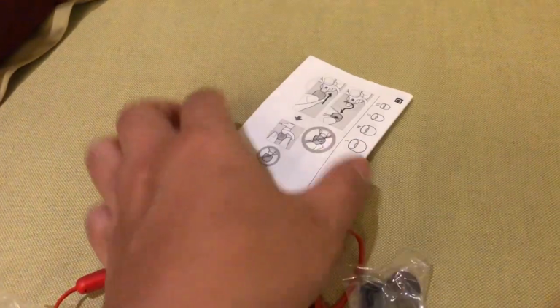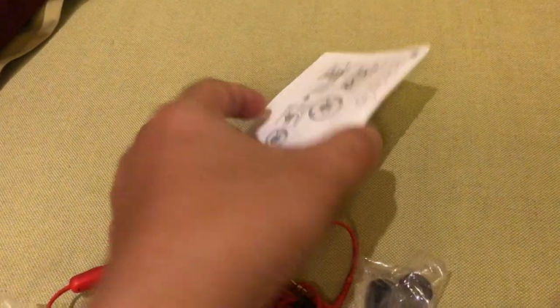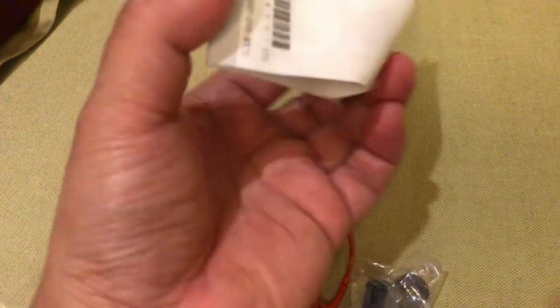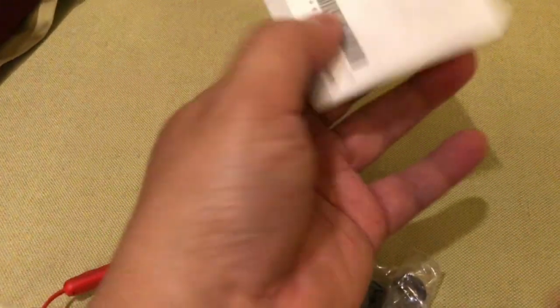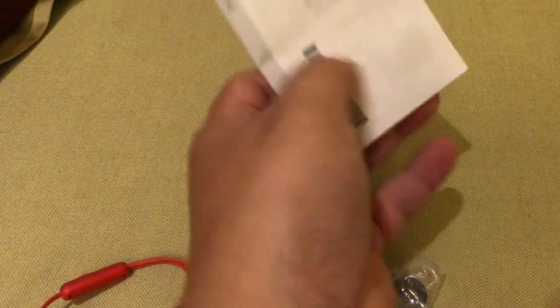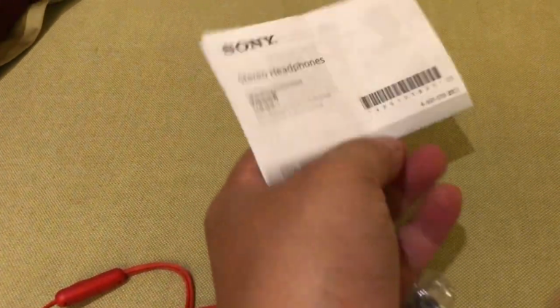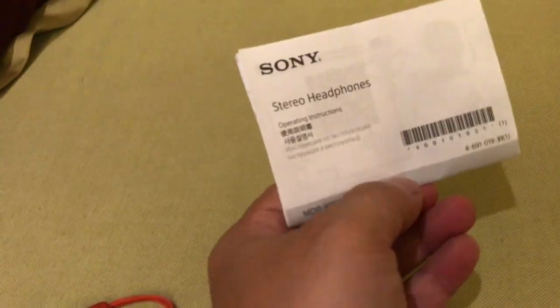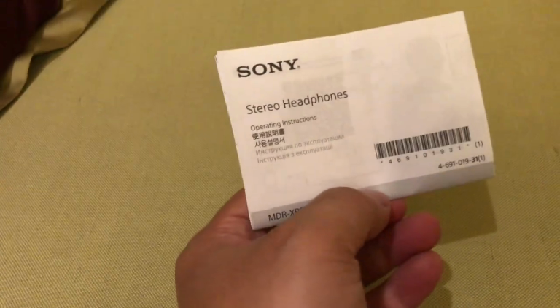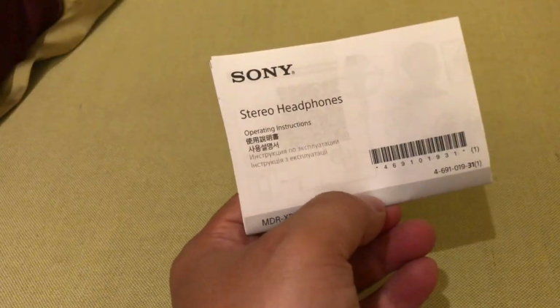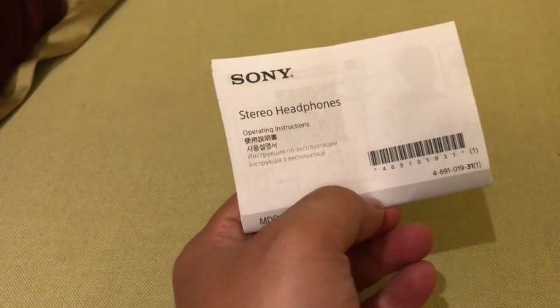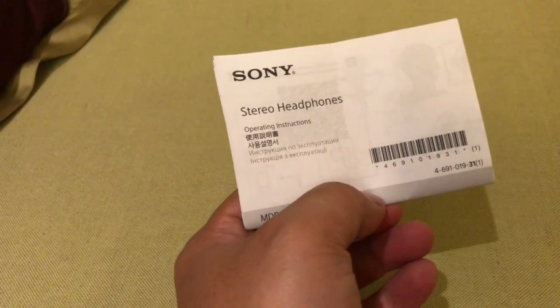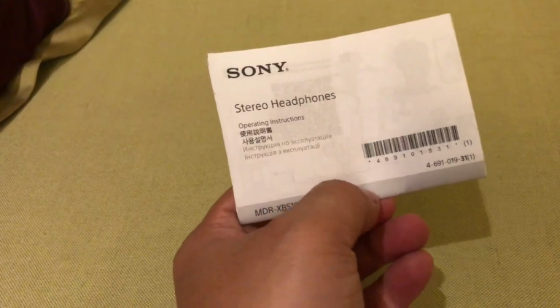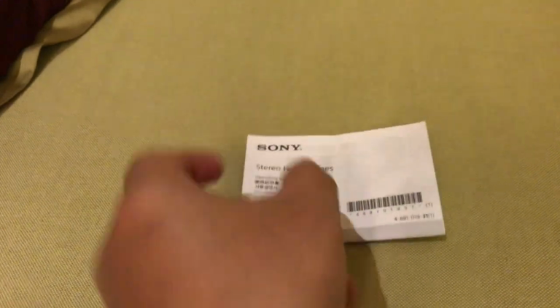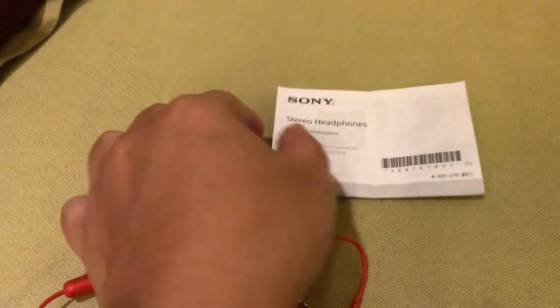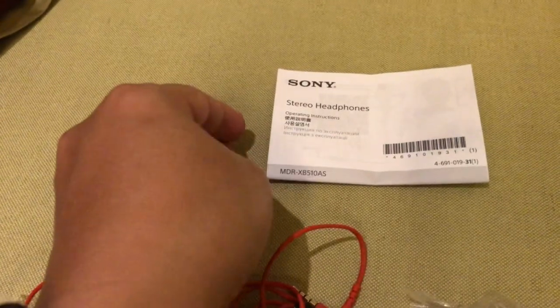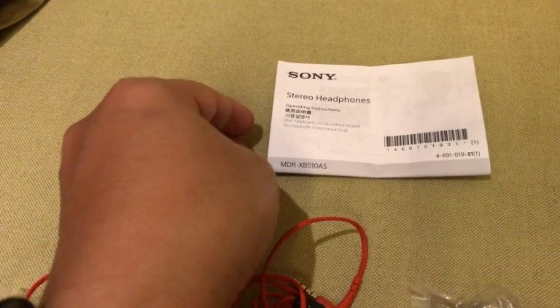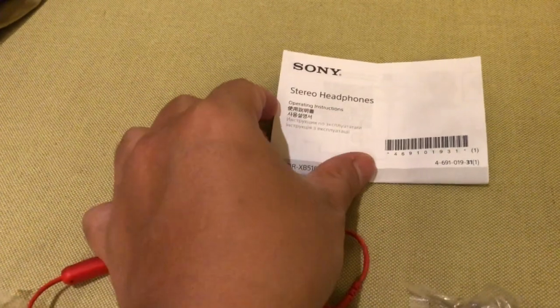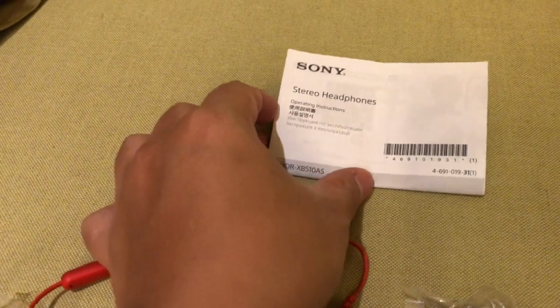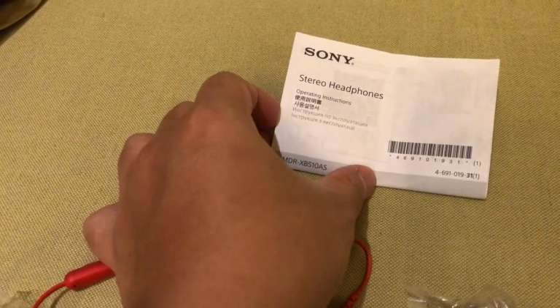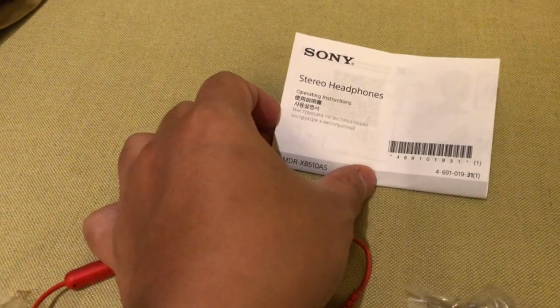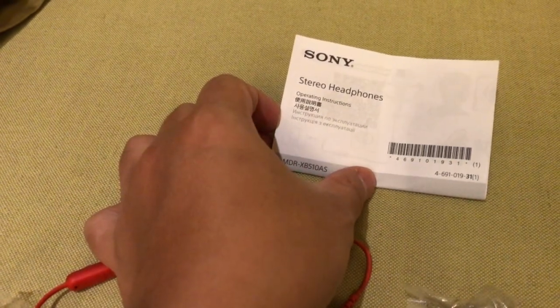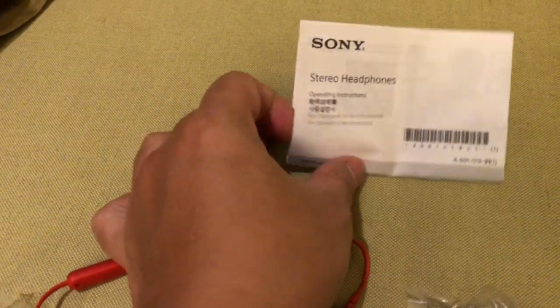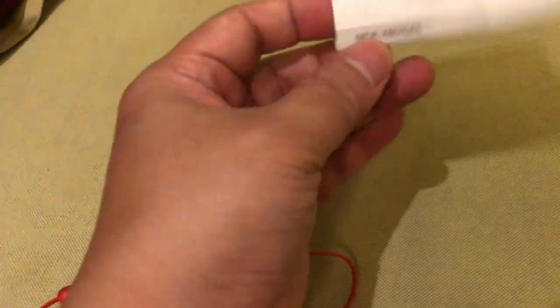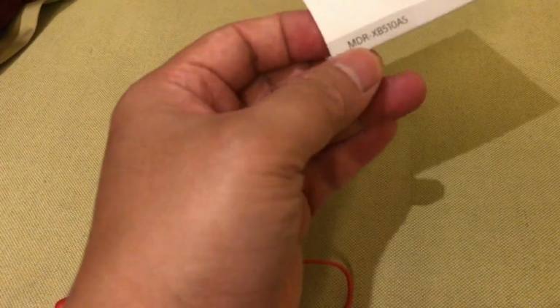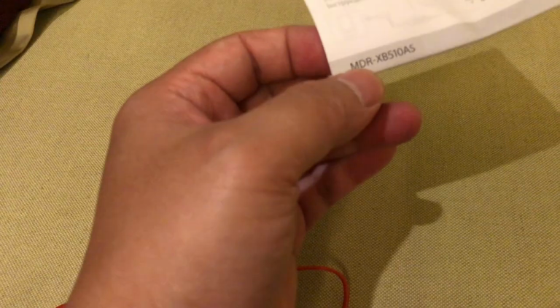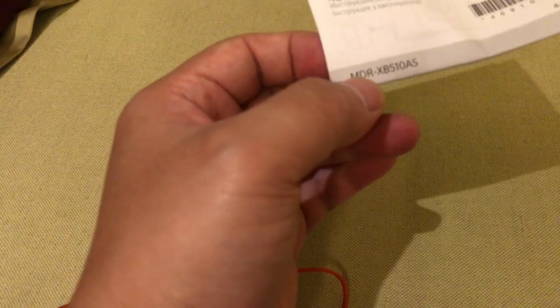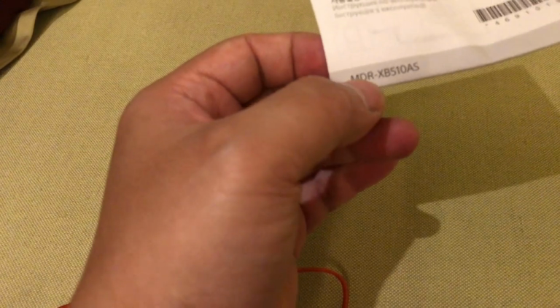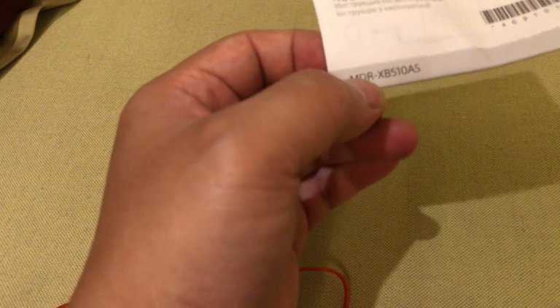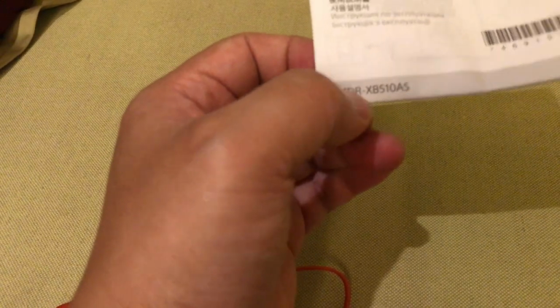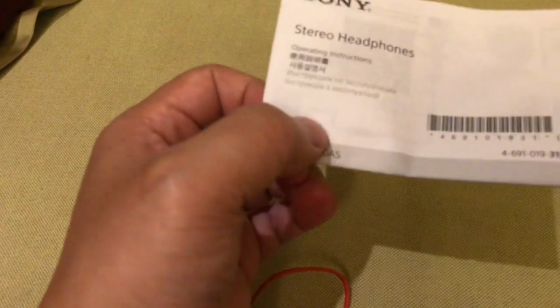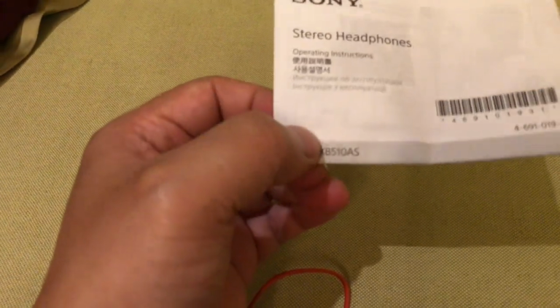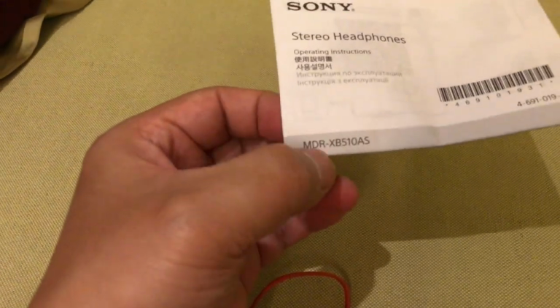Kemudian disini kita dapat buku manual dari Sony, stereo headphone seri MDR-XB510AS. Ada instruksinya bagaimana cara melepas dan memasang air pad yang ada di MDR-XB510AS punya Sony.